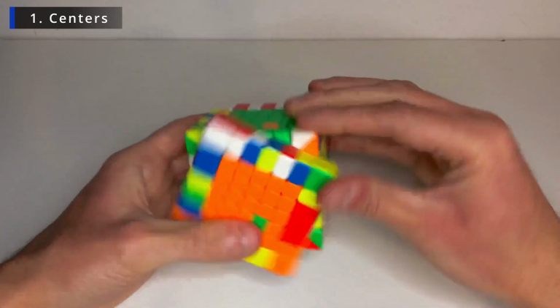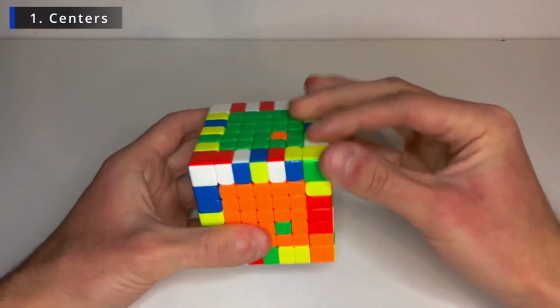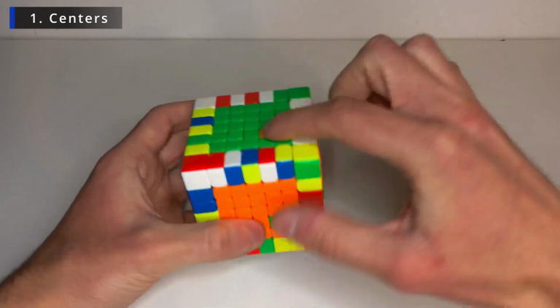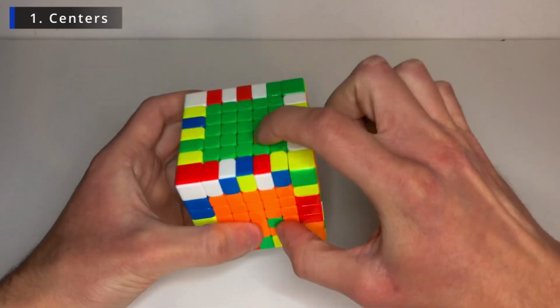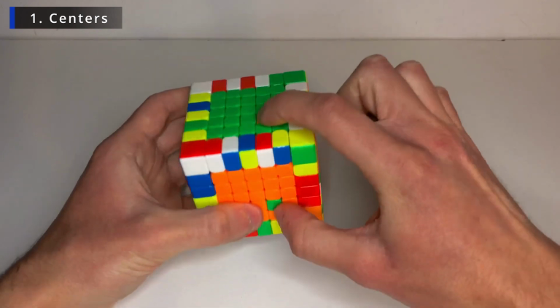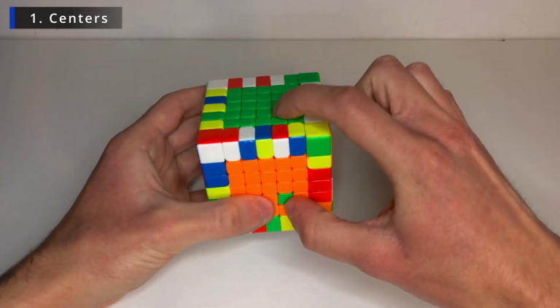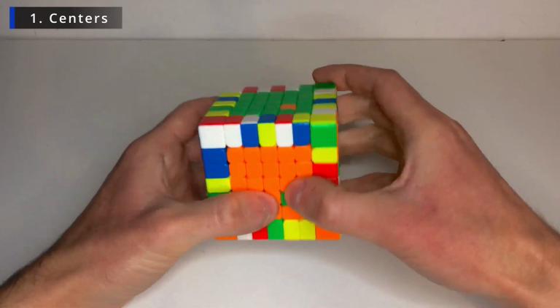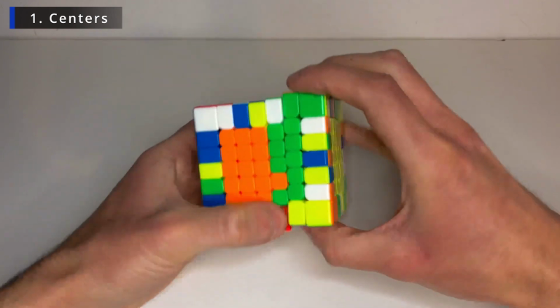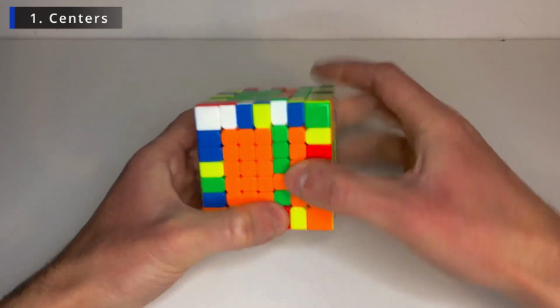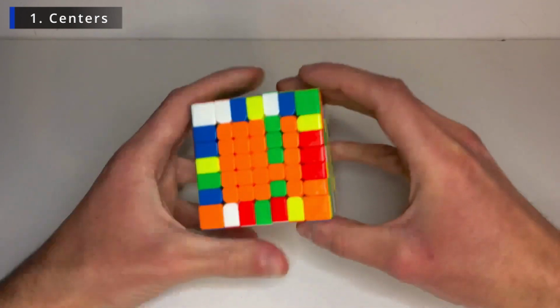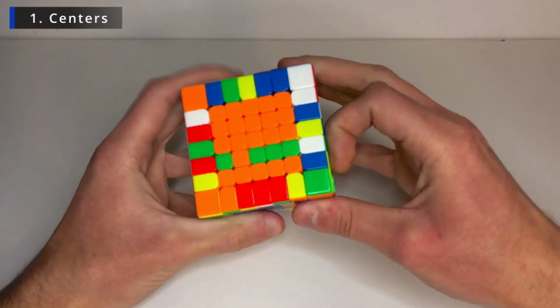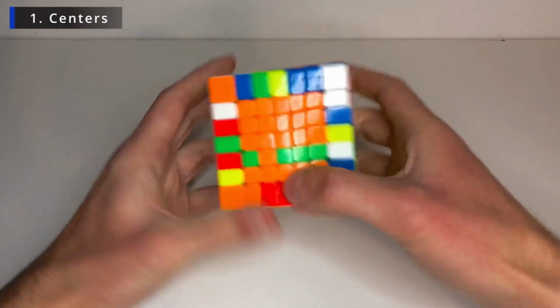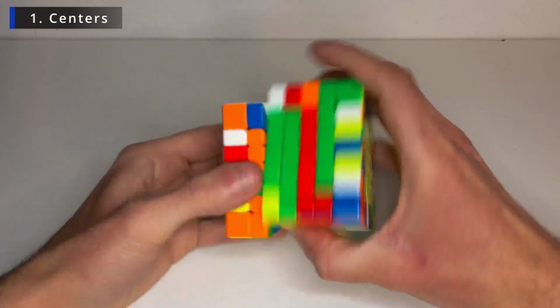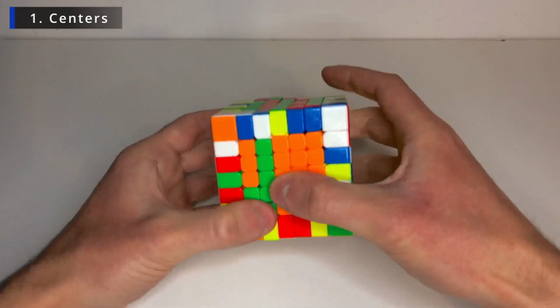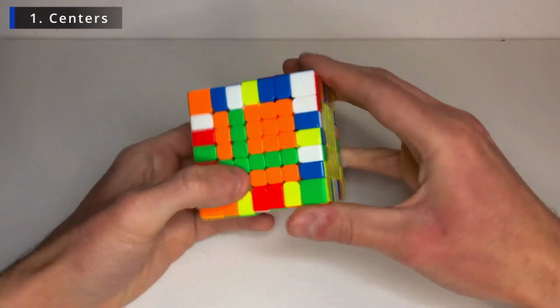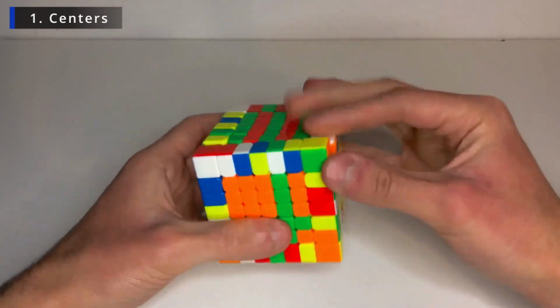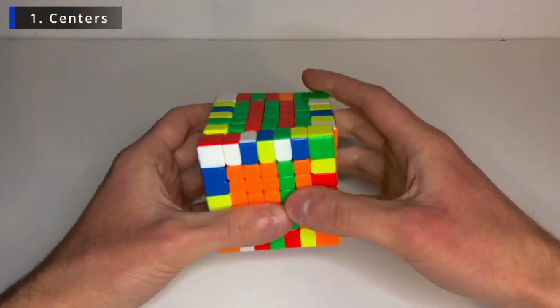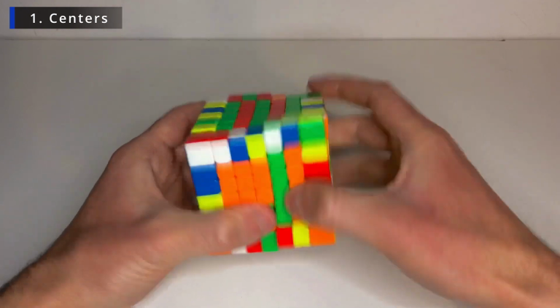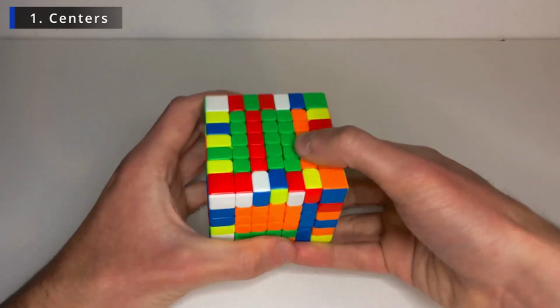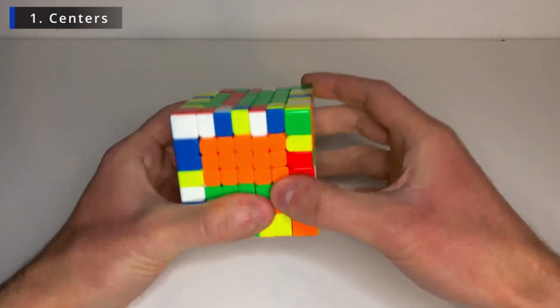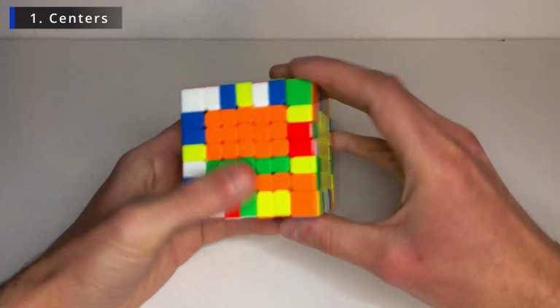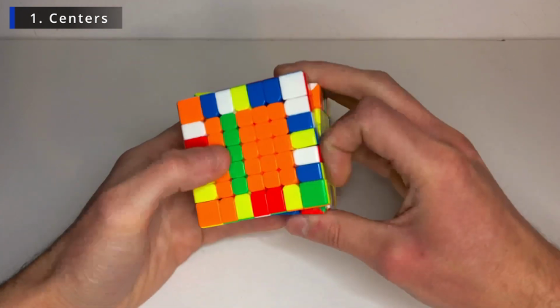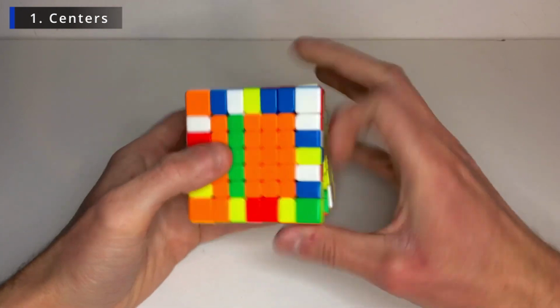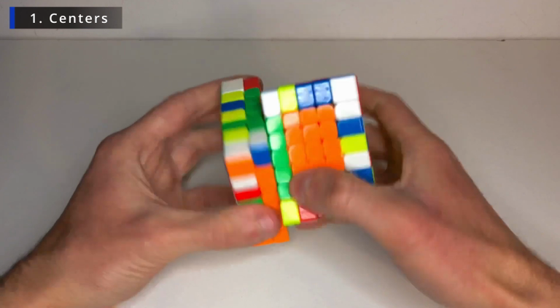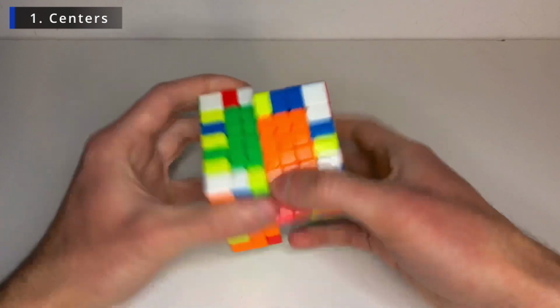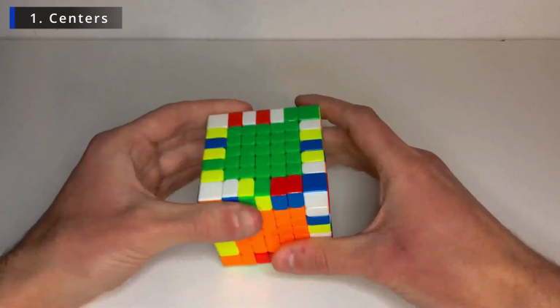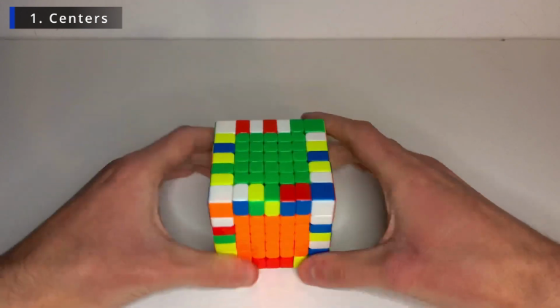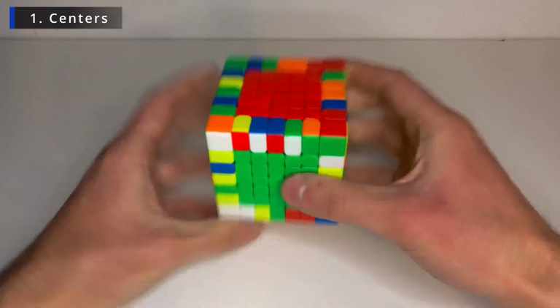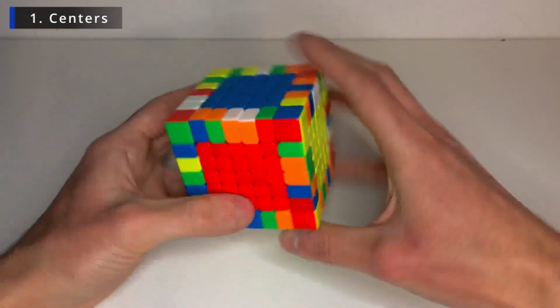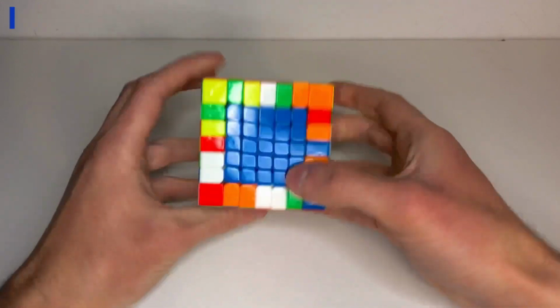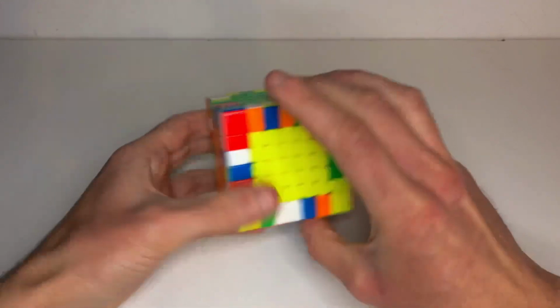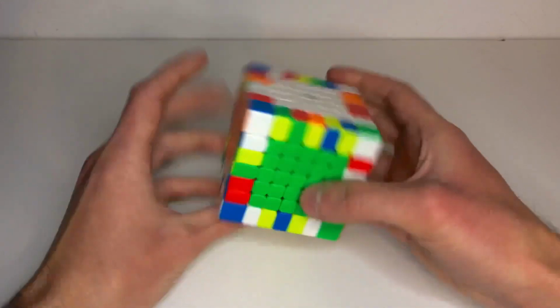And there we go. Only one to go. So put them on the same positions. Bring the layer down to another side. Down. Fix it. Up. Up. And up. And there we go. That's all. The centers are done. Now let's go for the edges.